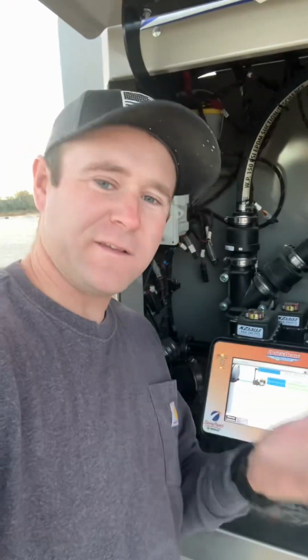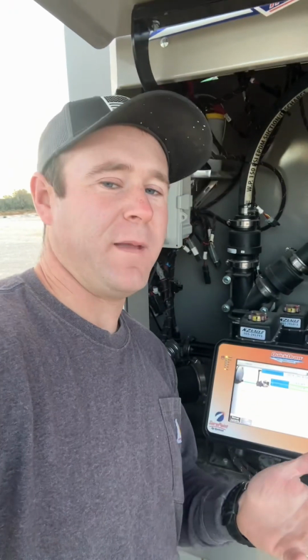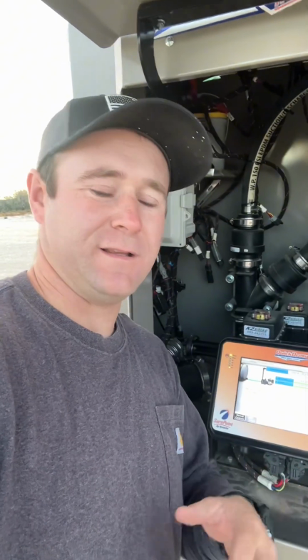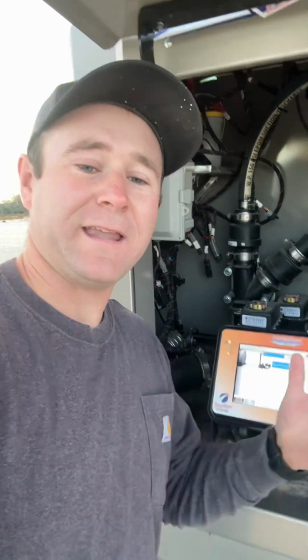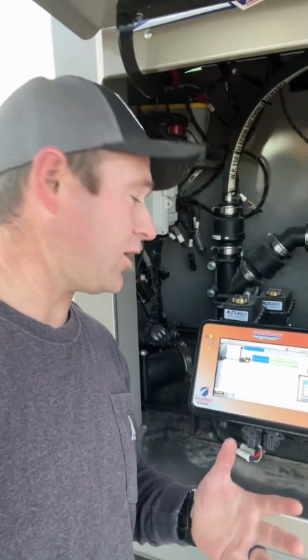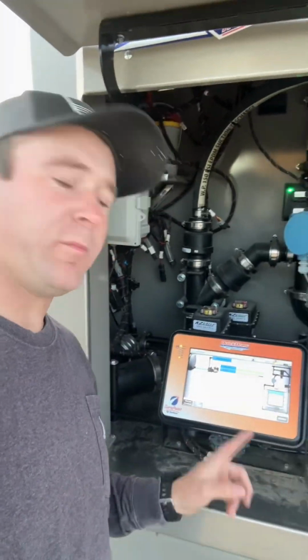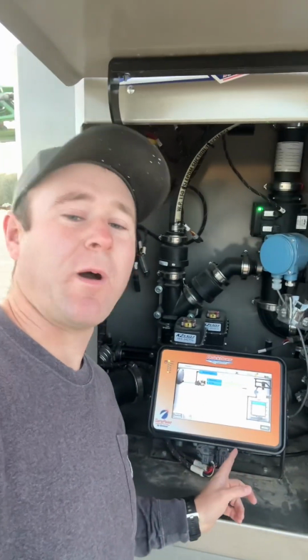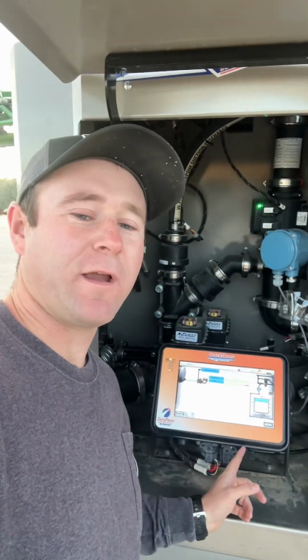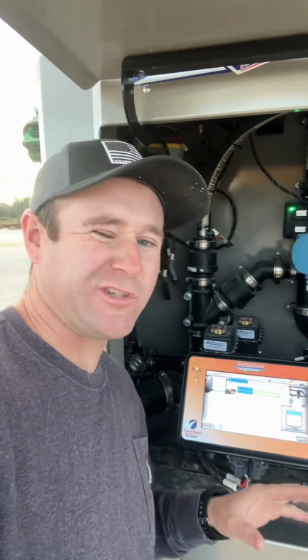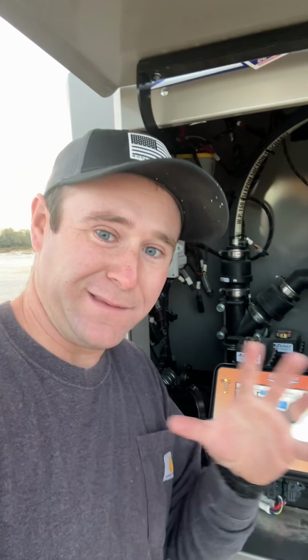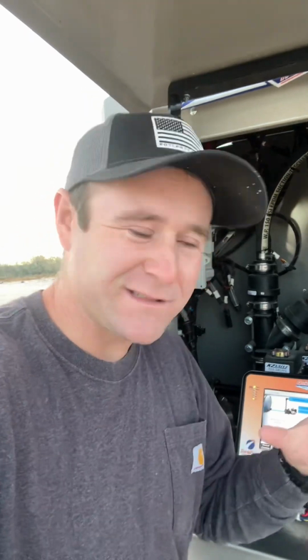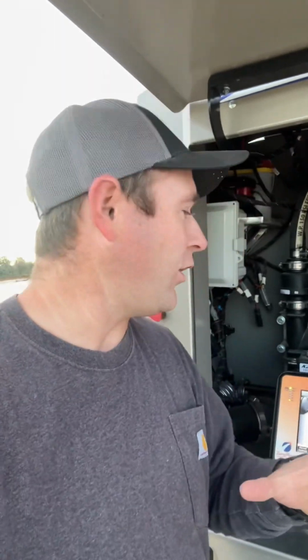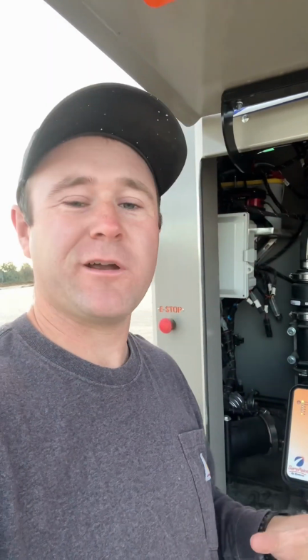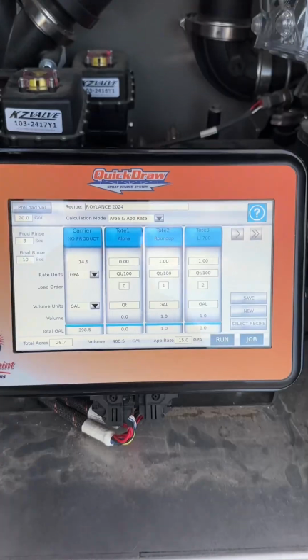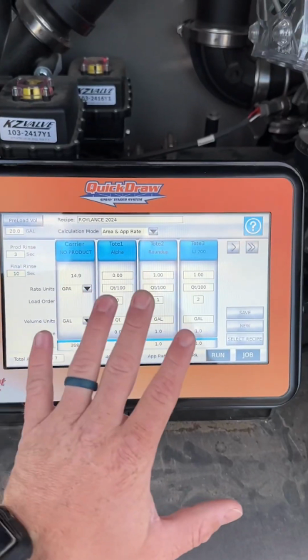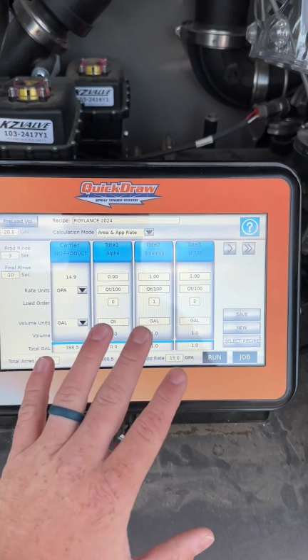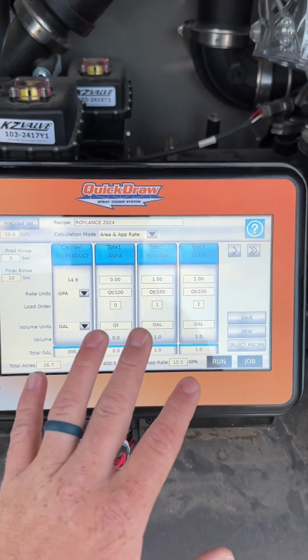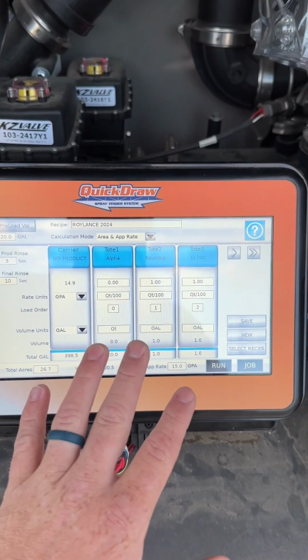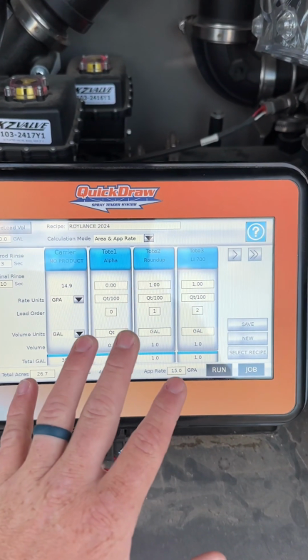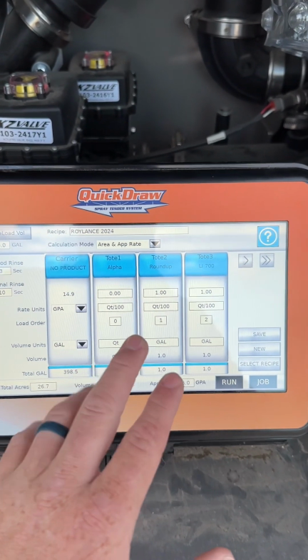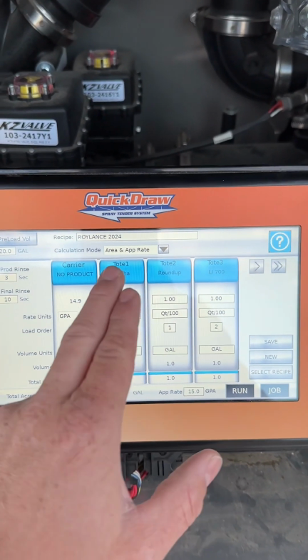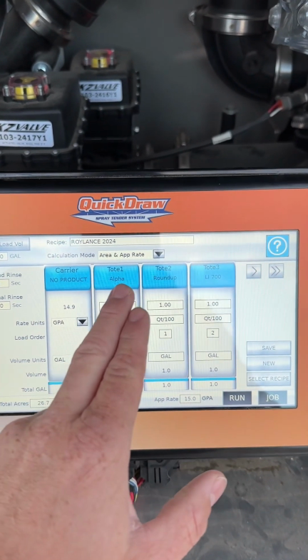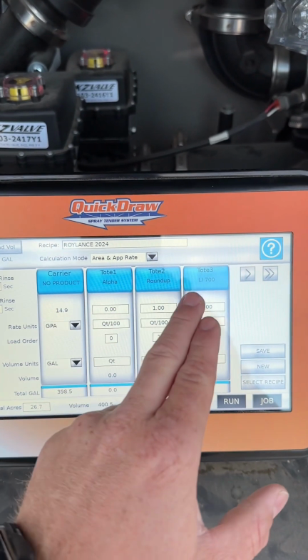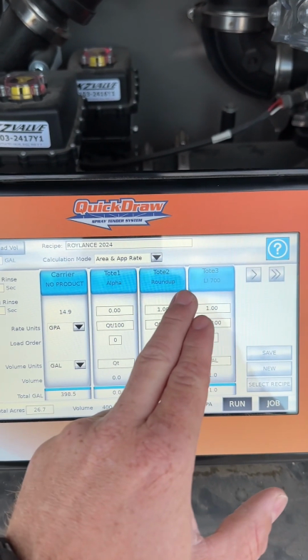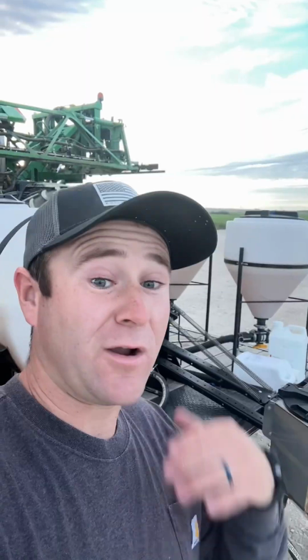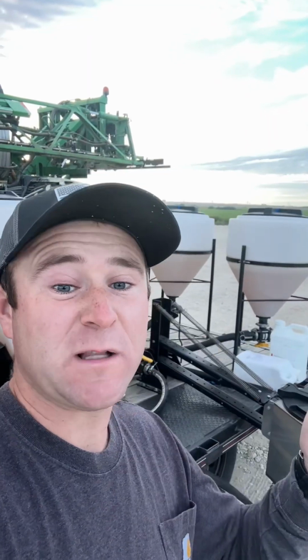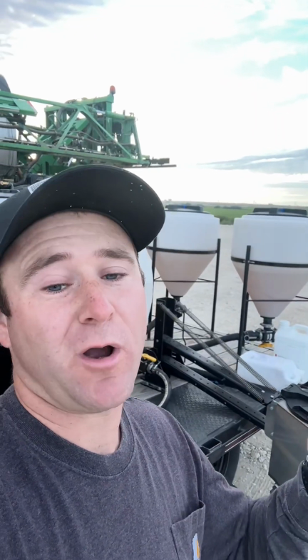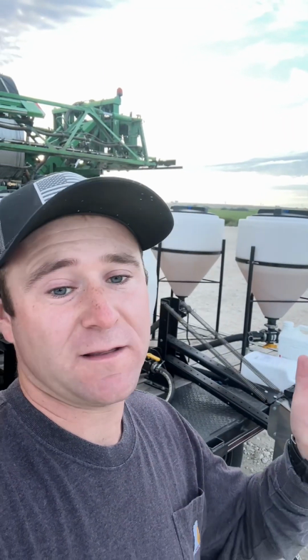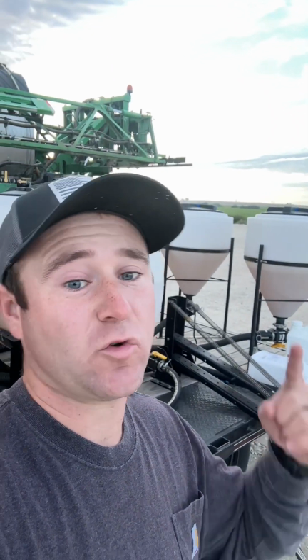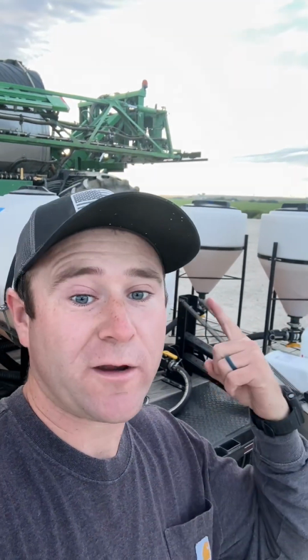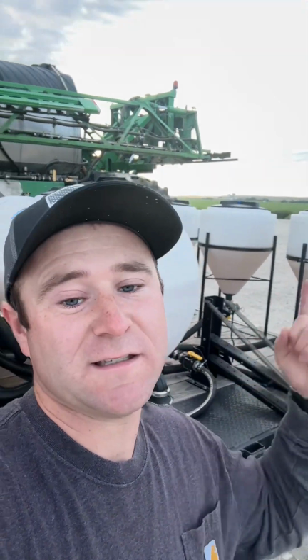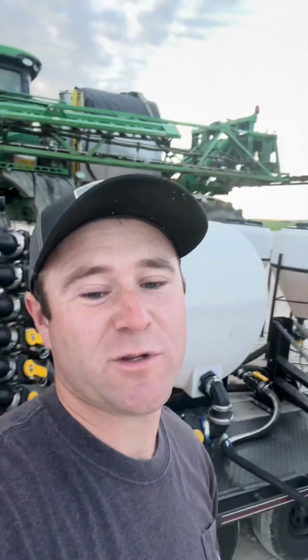All this automation and tech is controlled by this monitor right here, which is kind of like the brains of the whole operation. On this monitor you can create the mix that you're doing, and you can have all these different products that correspond with the product in the totes, or in our case these combo machines.